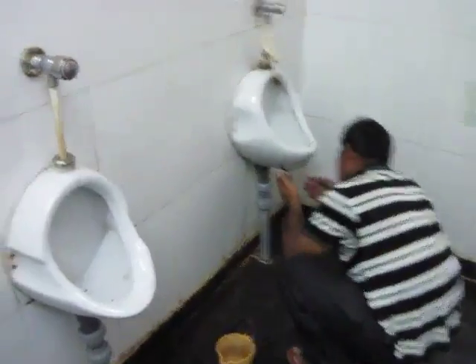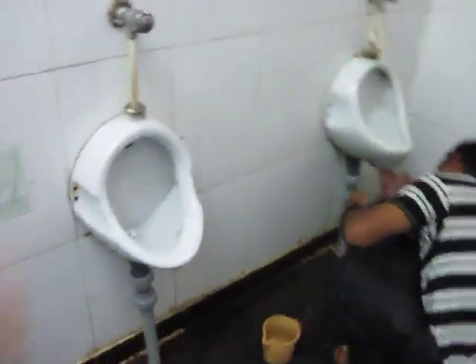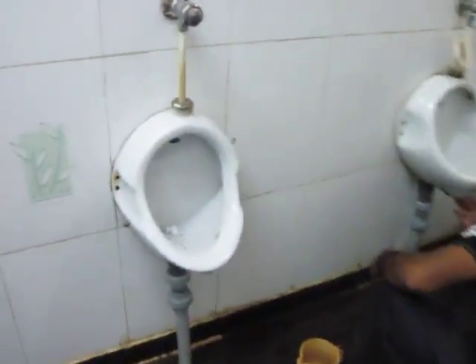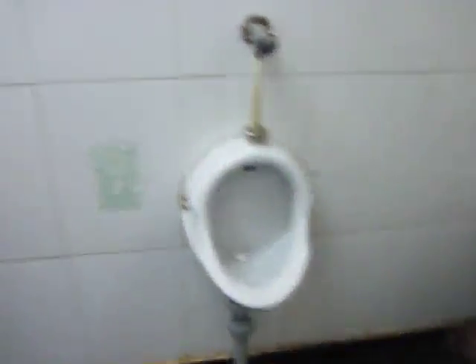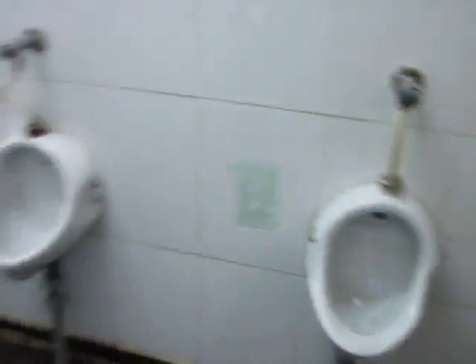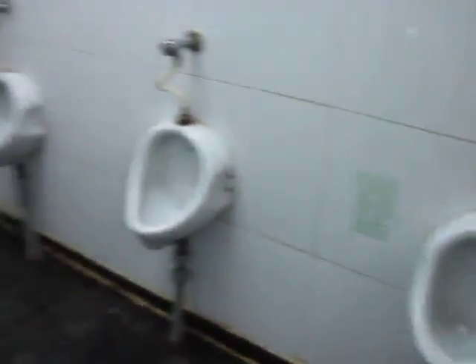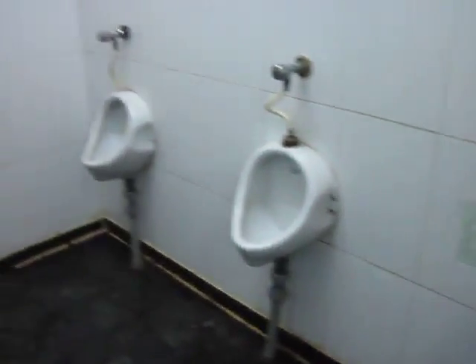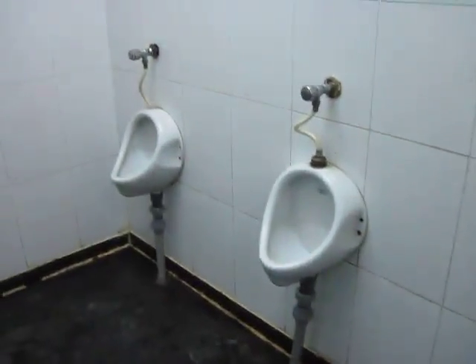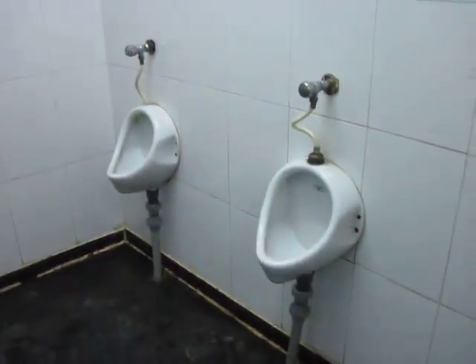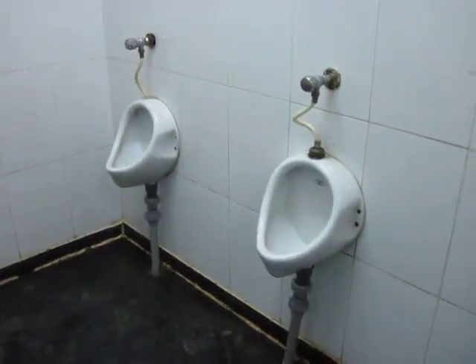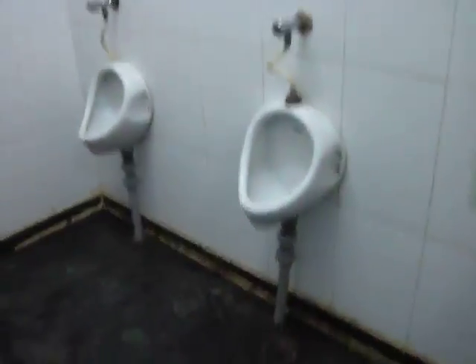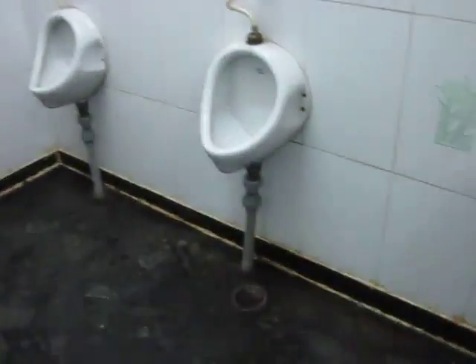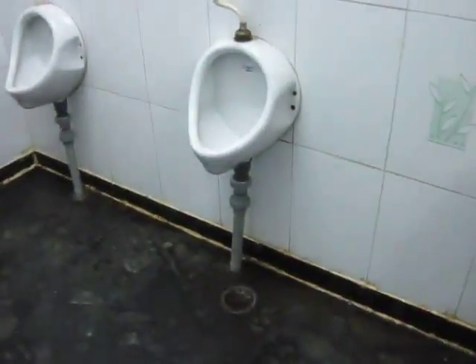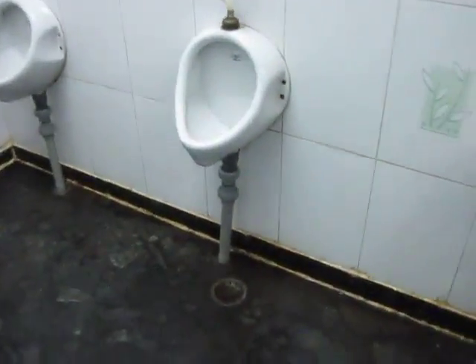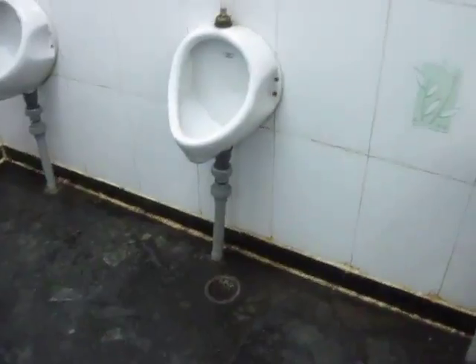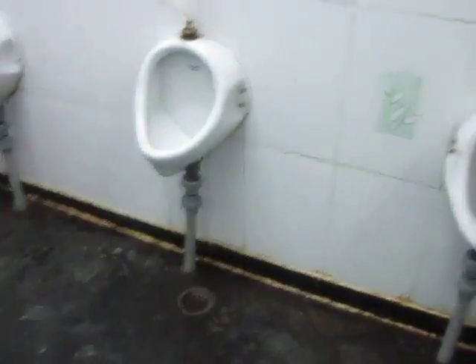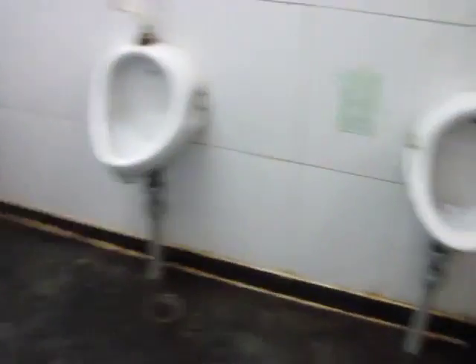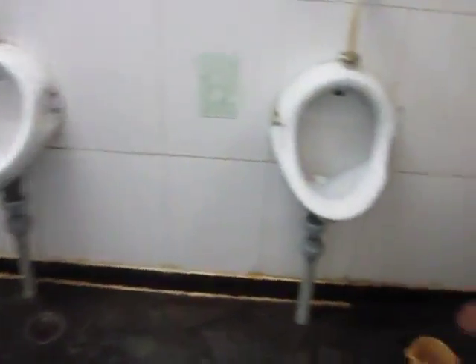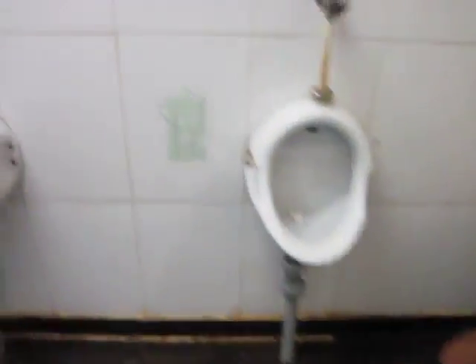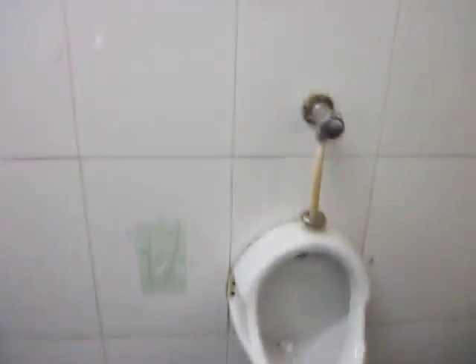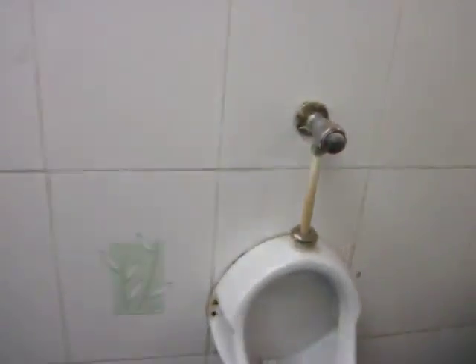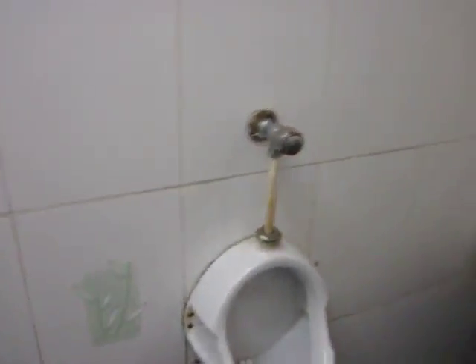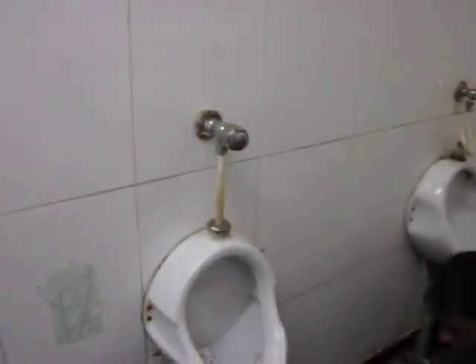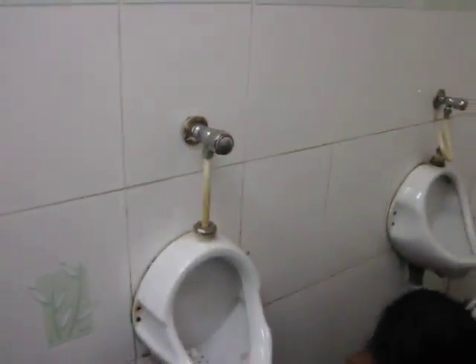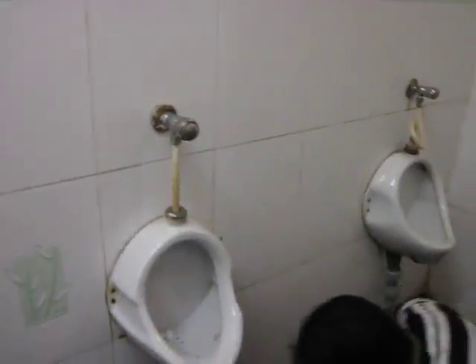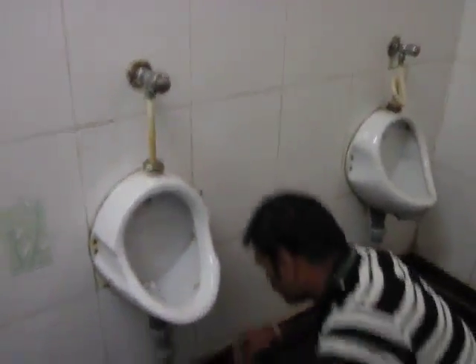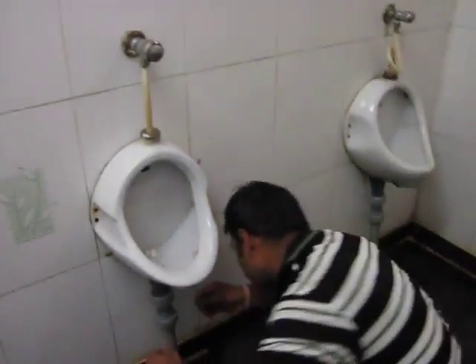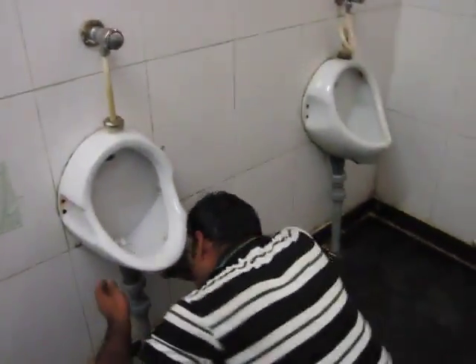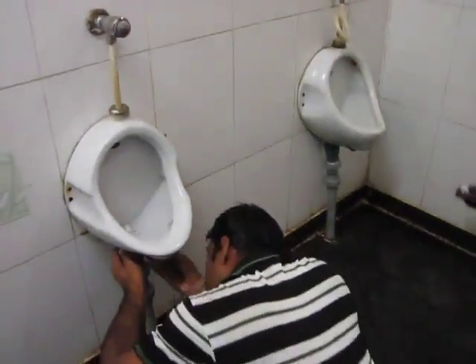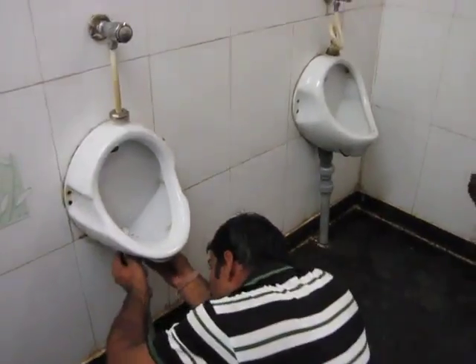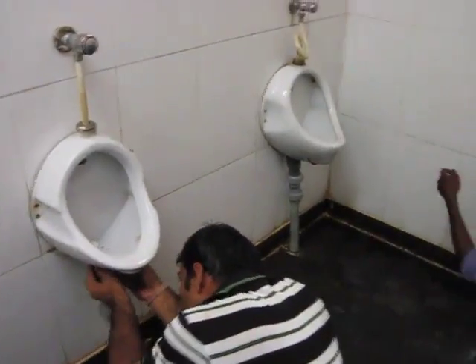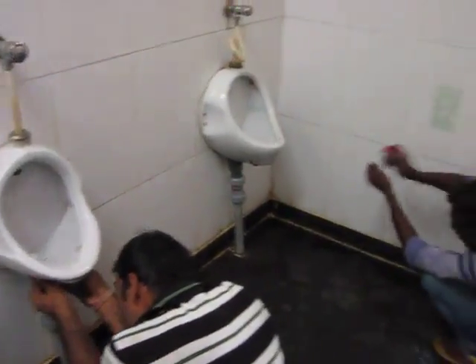The same thing will be repeated for all three urinals. We are also going to disconnect the water lines; we have not done that yet but we will be doing that pretty soon.